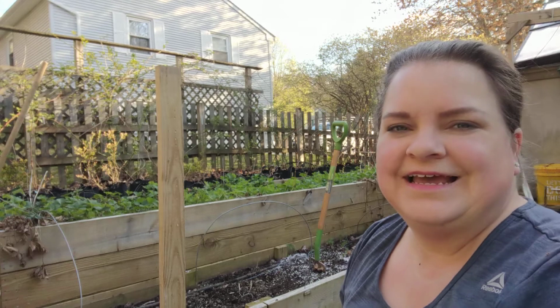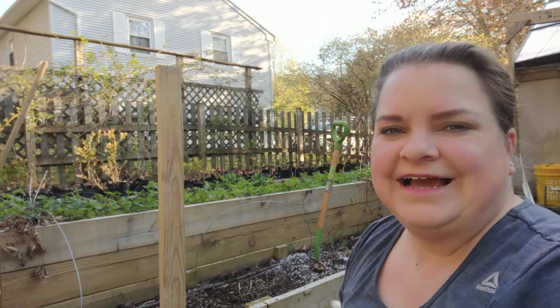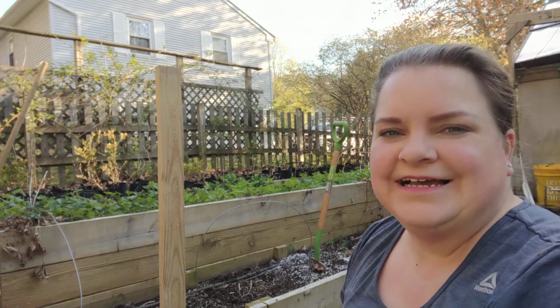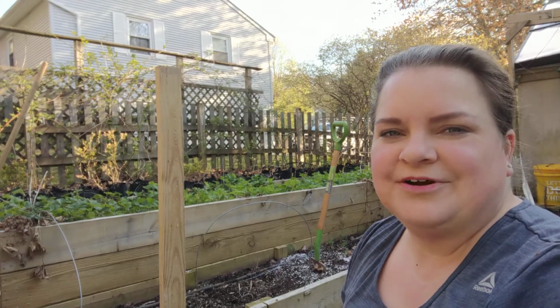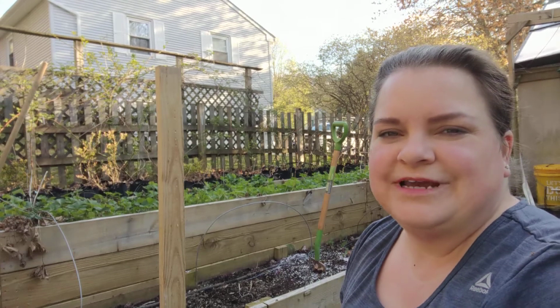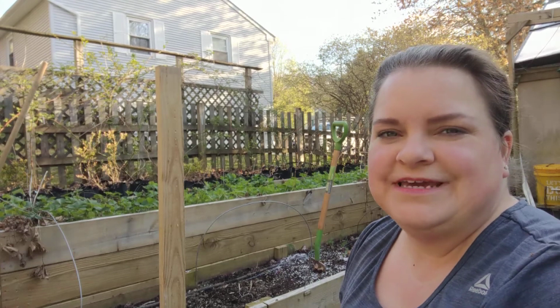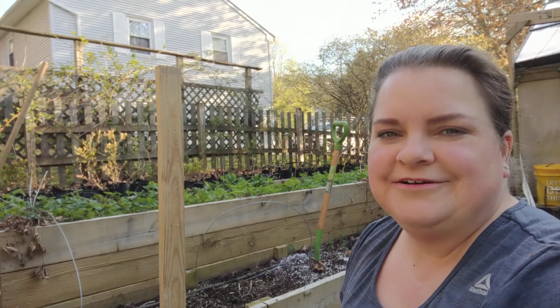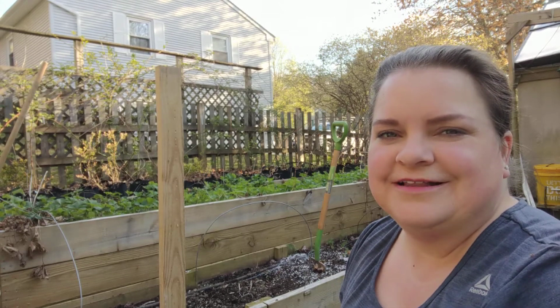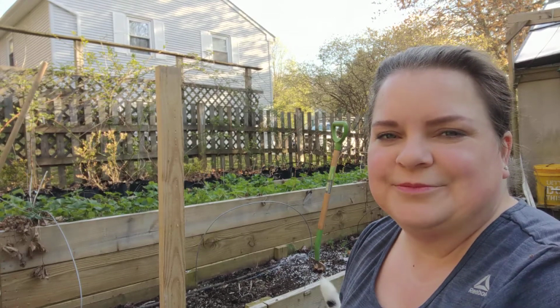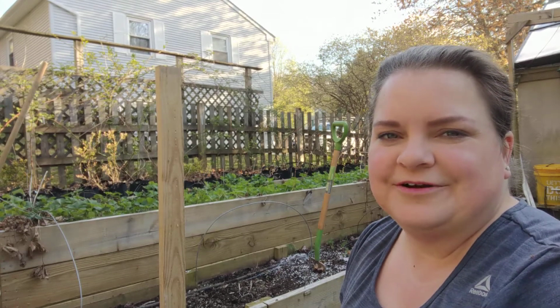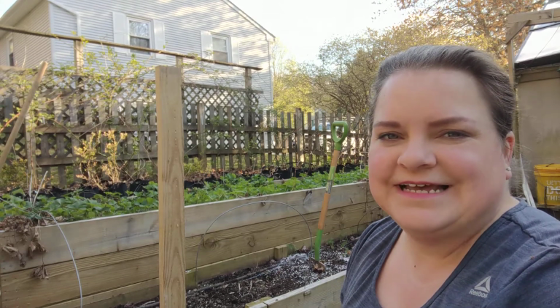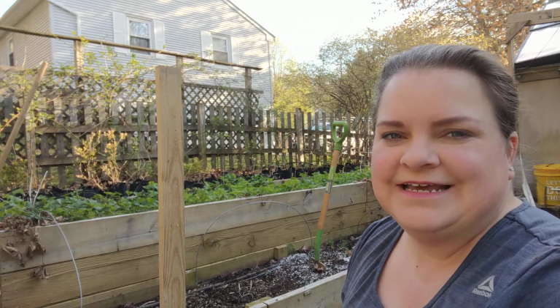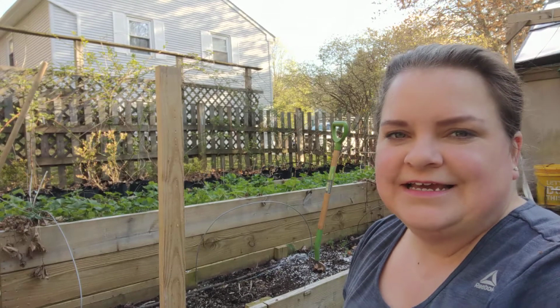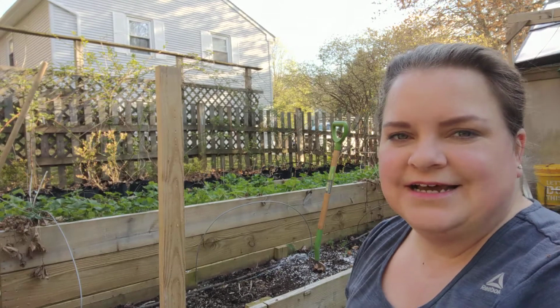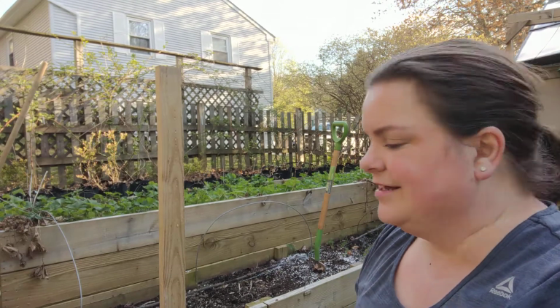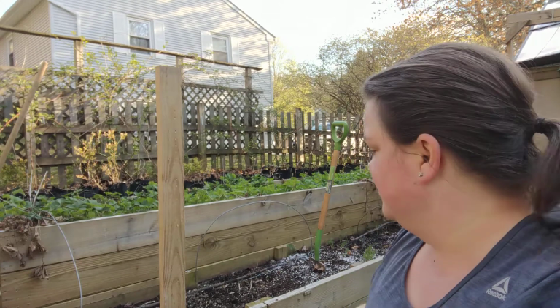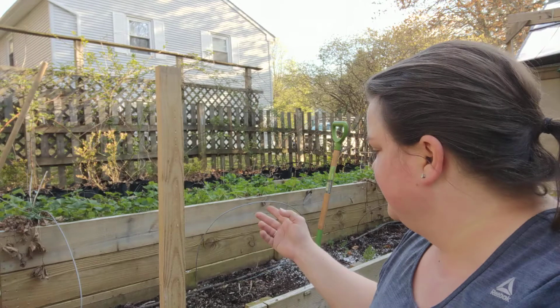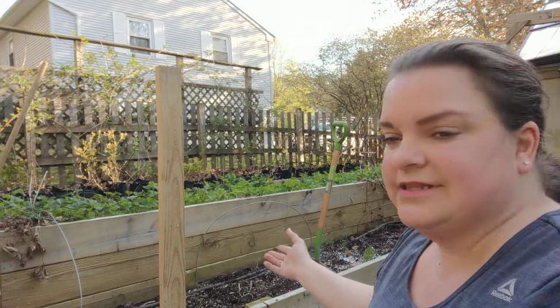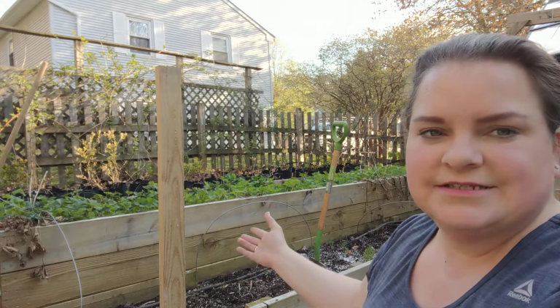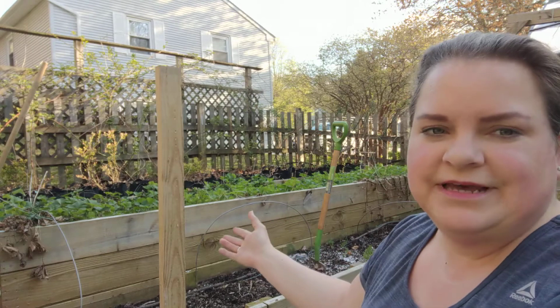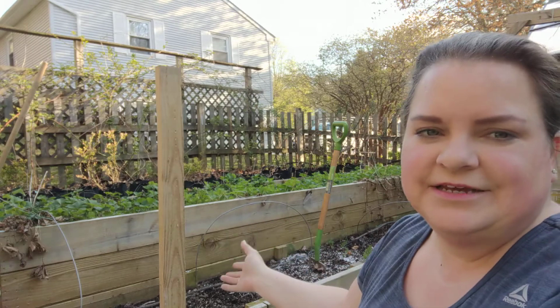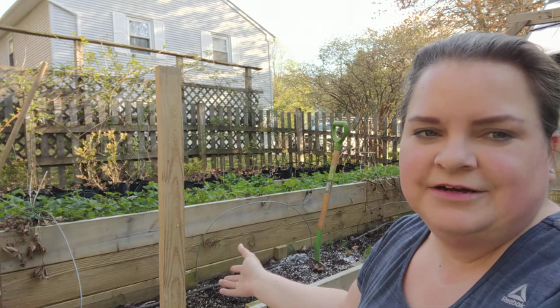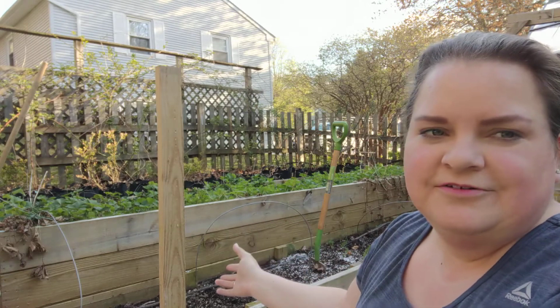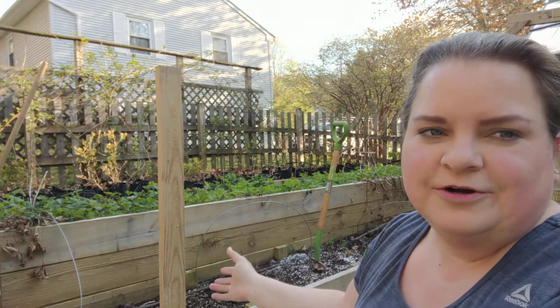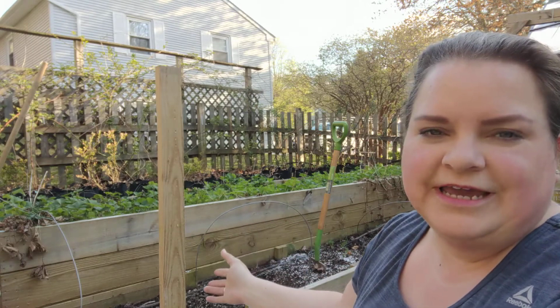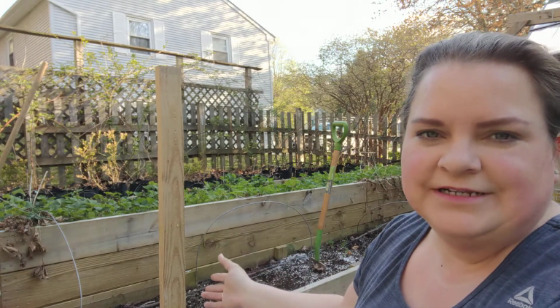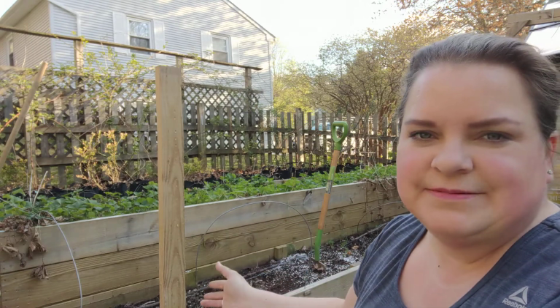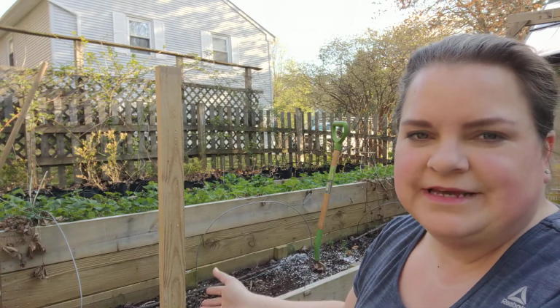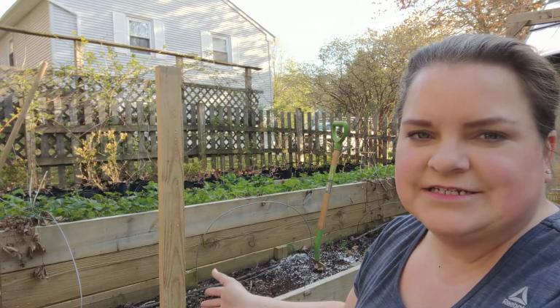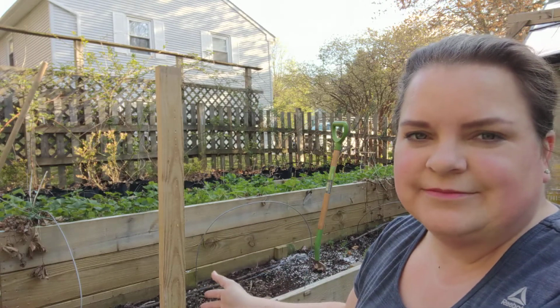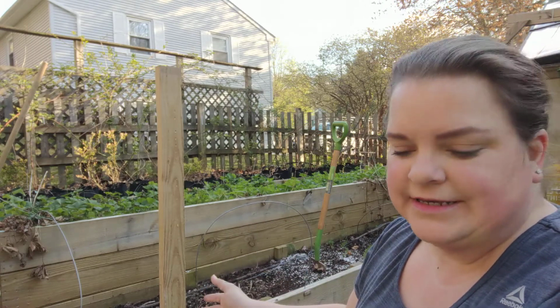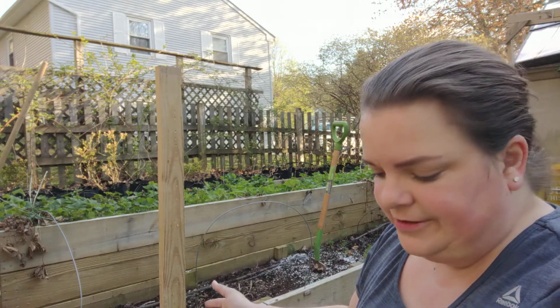Hi guys, Farmer Amy here on the Urban Farmstead. Tonight I am preparing this bed here for carrots to be planted just a little bit later on.